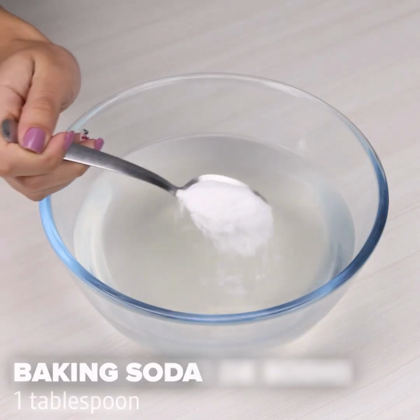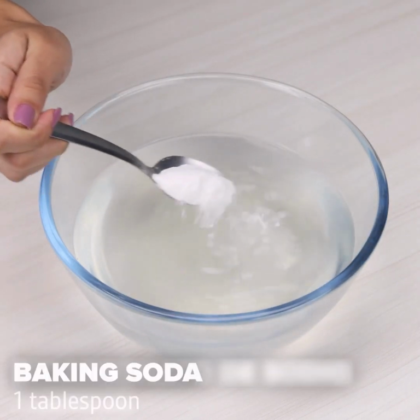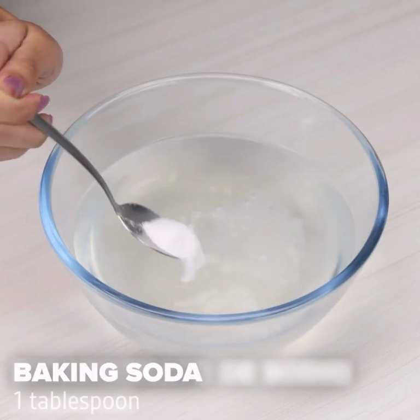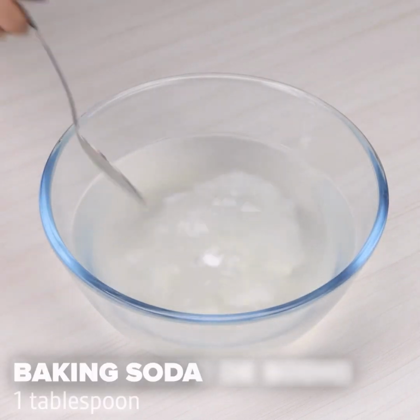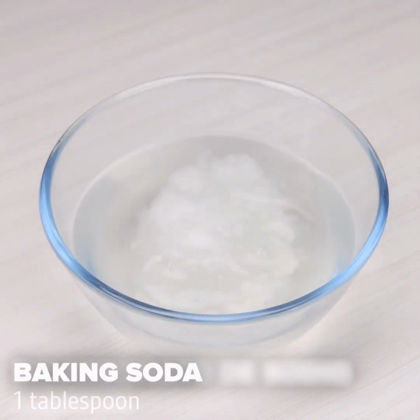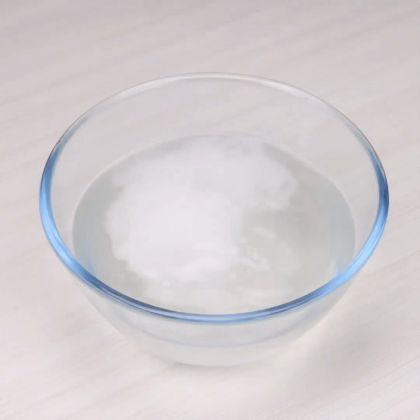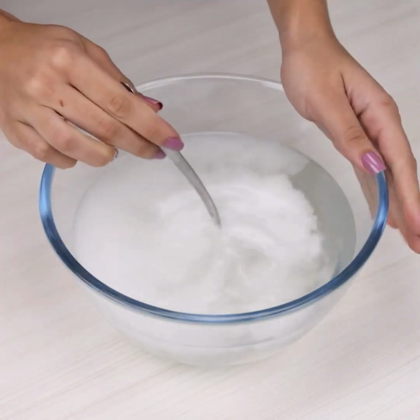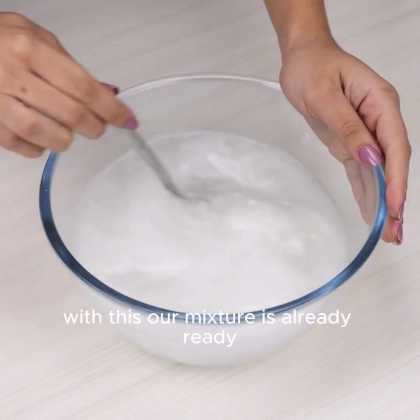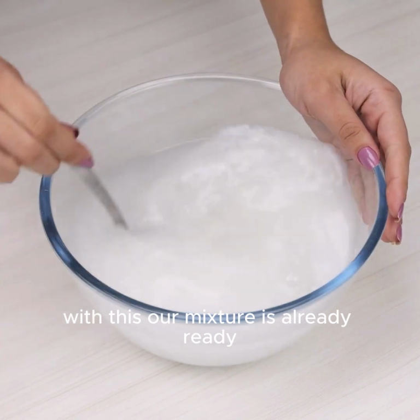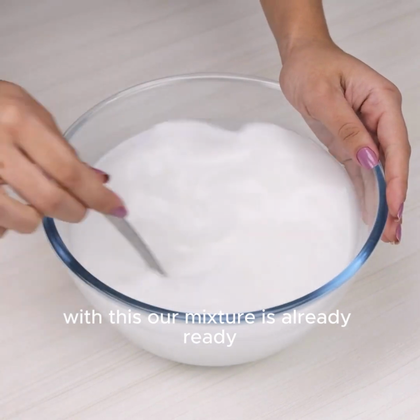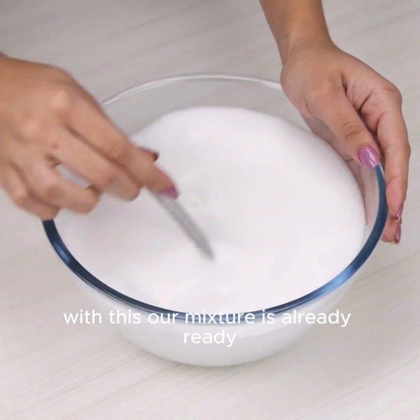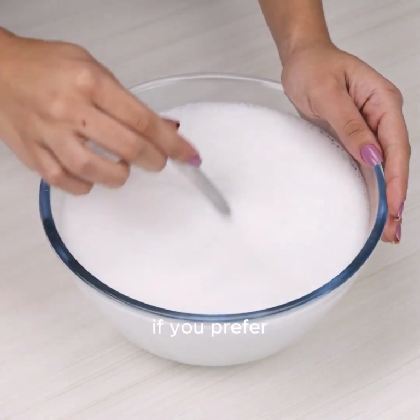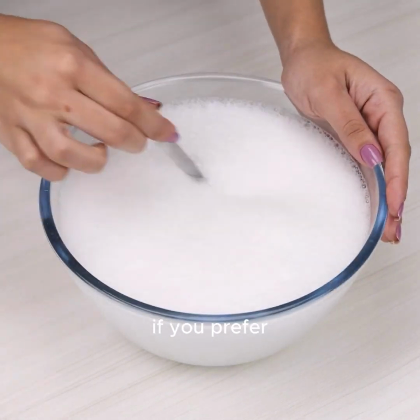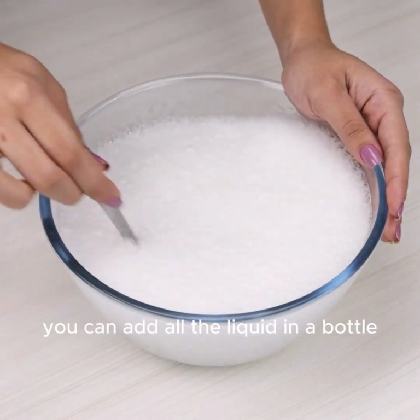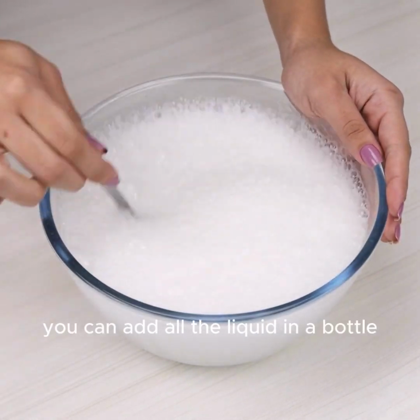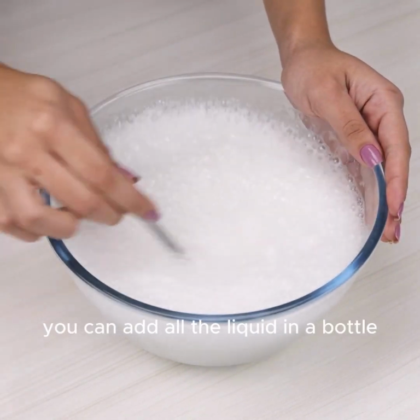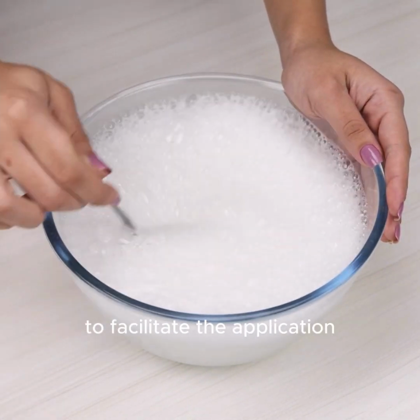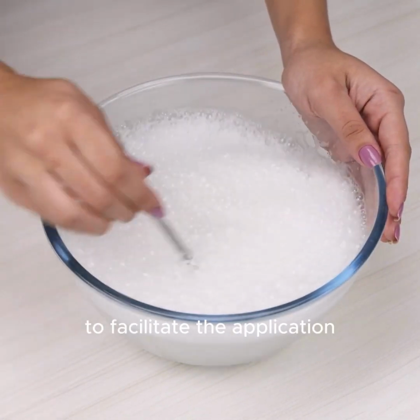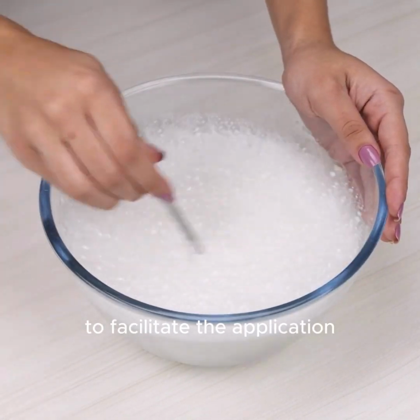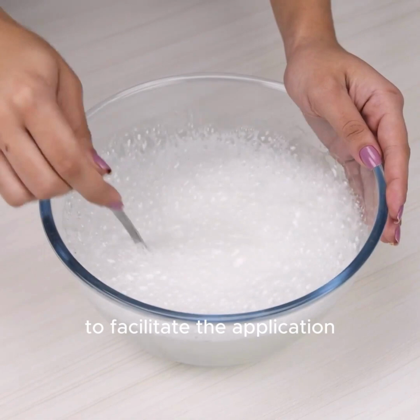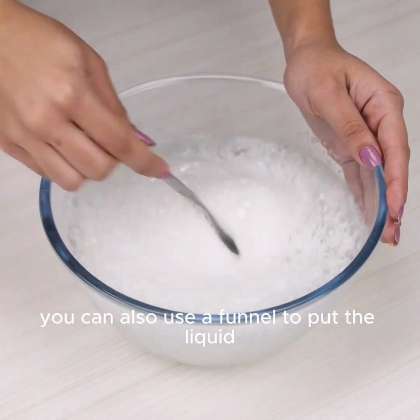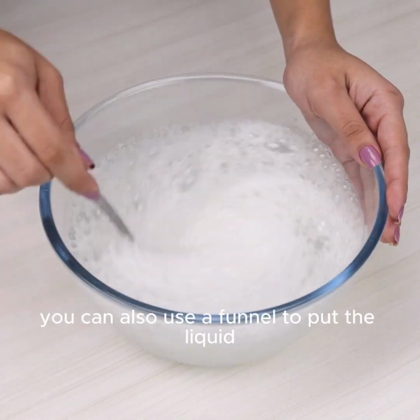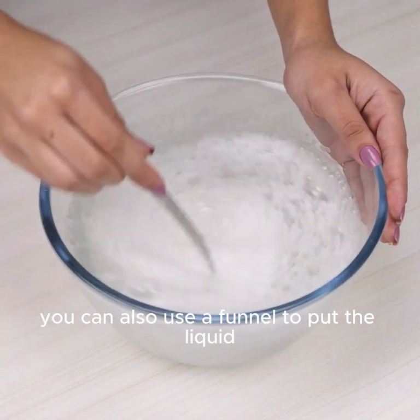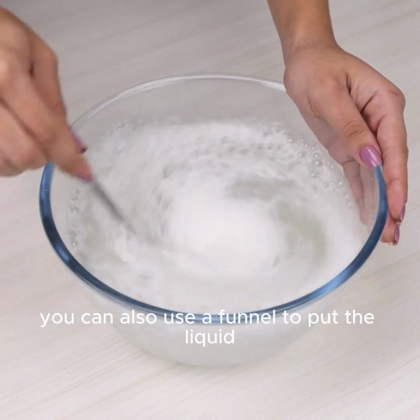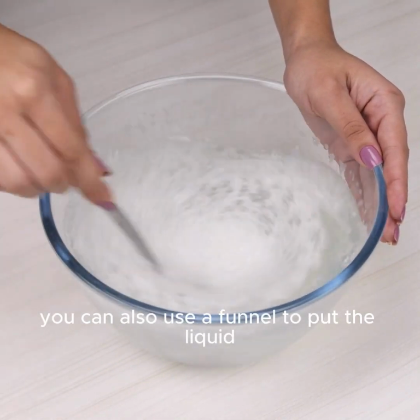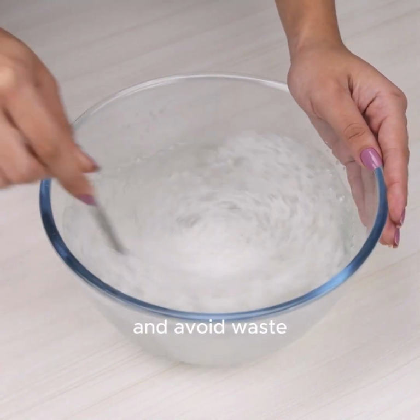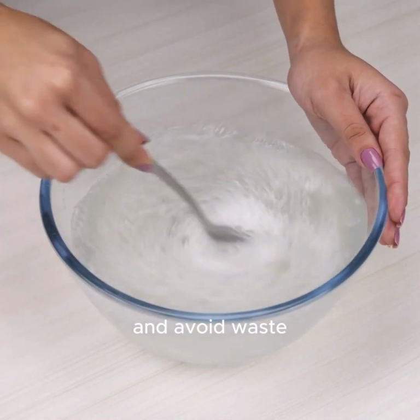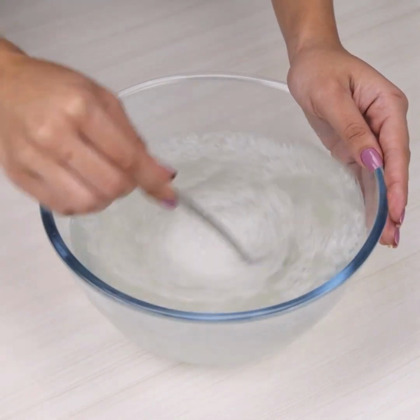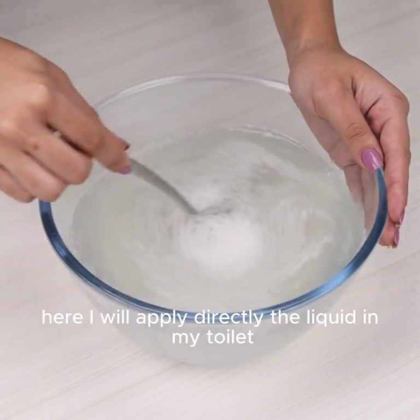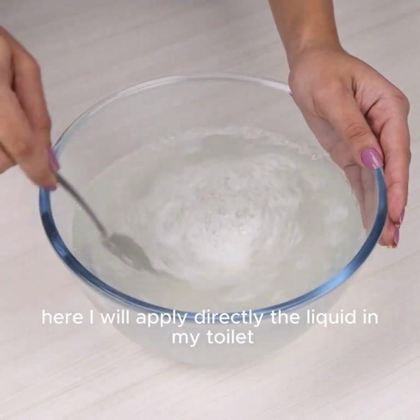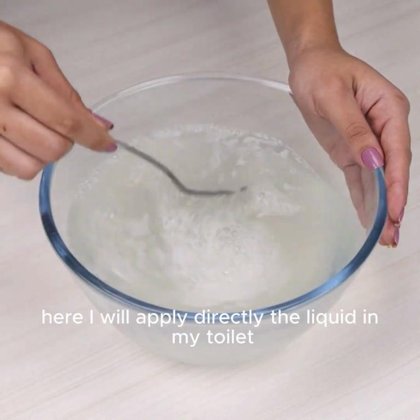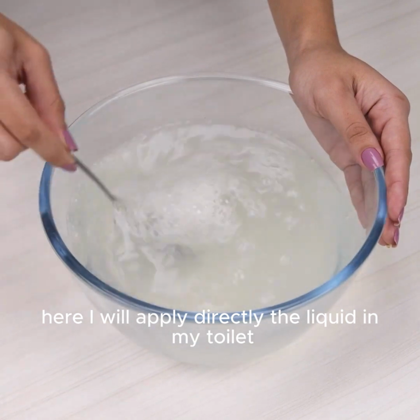With this, our mixture is already ready. If you prefer, you can add all the liquid into a bottle to facilitate the application. You can also use a funnel to put the liquid and avoid waste. Here I will apply the liquid directly in my toilet.